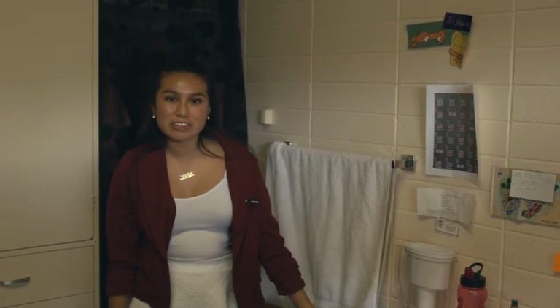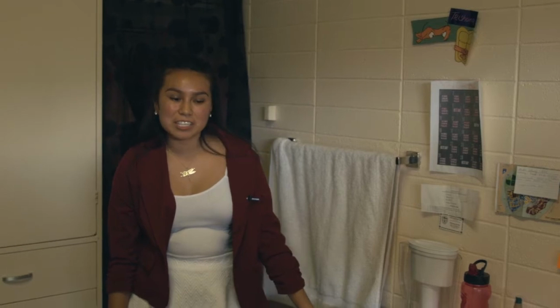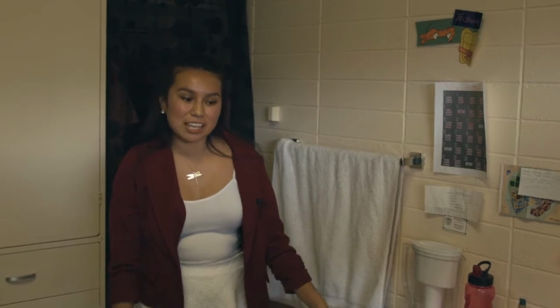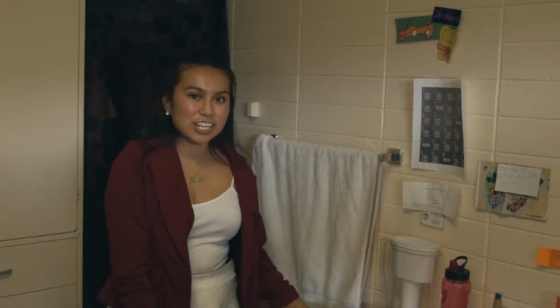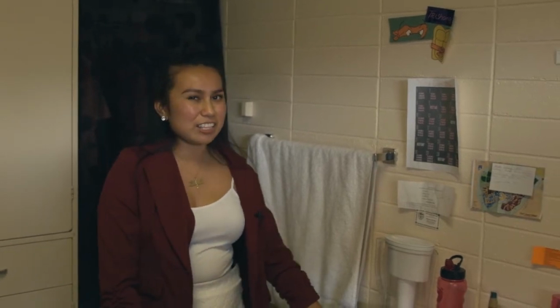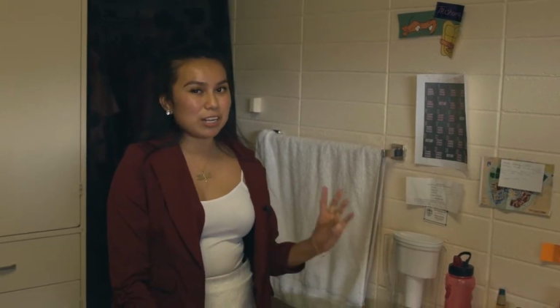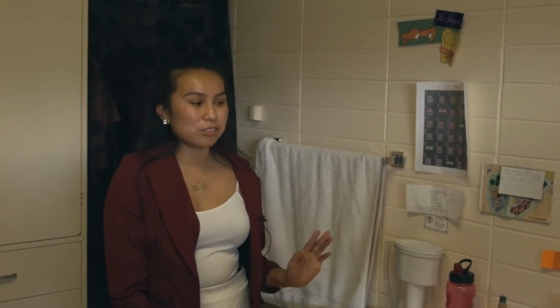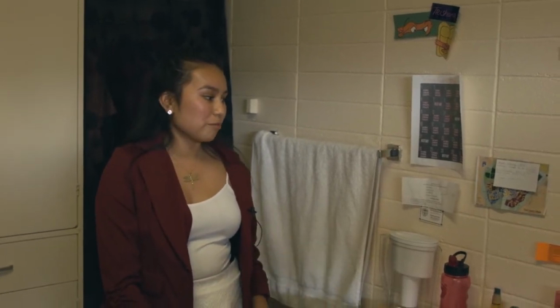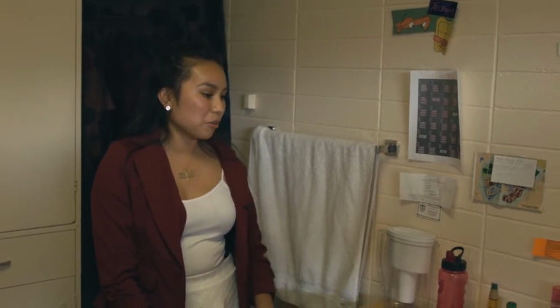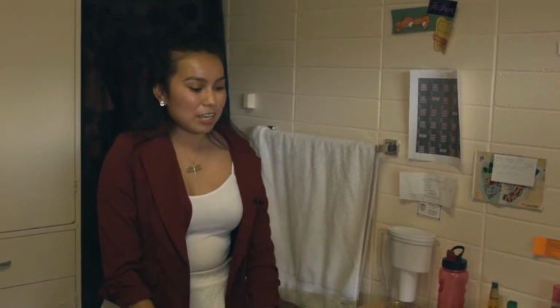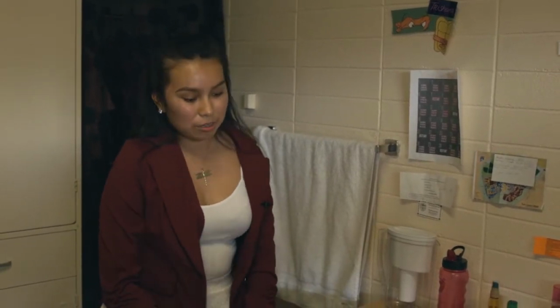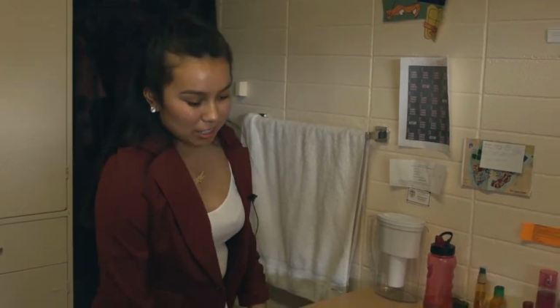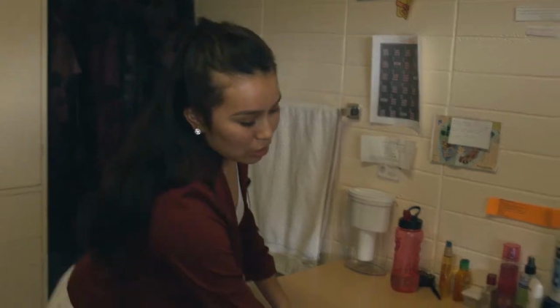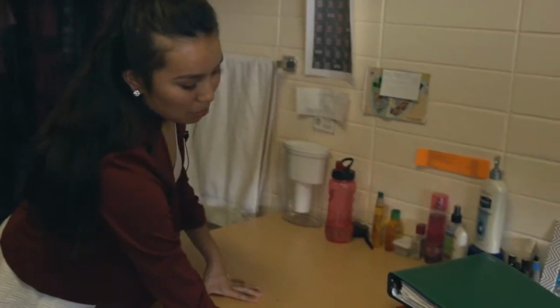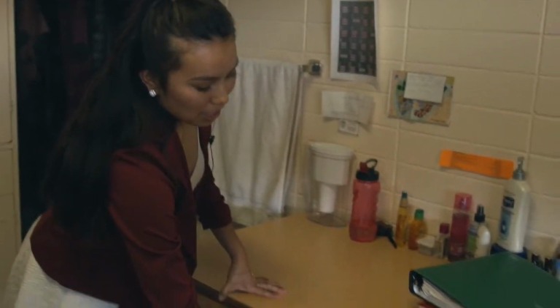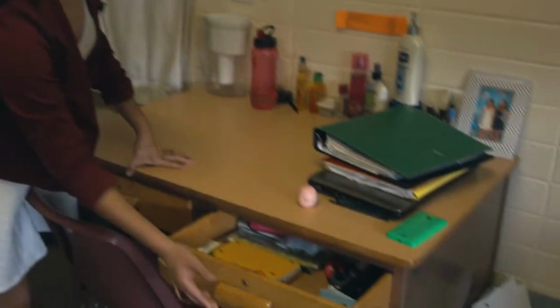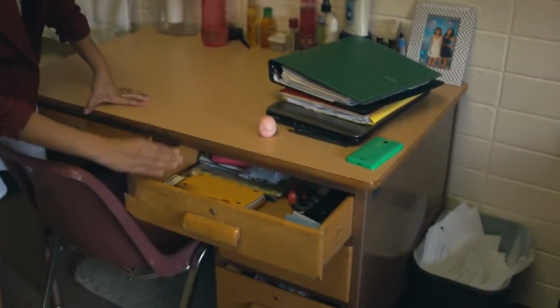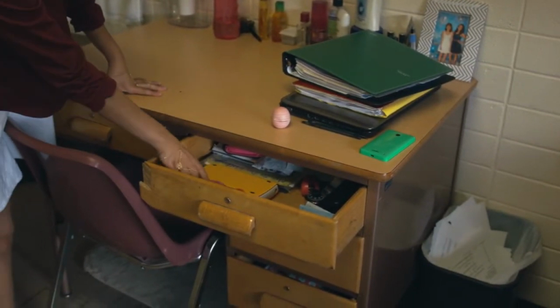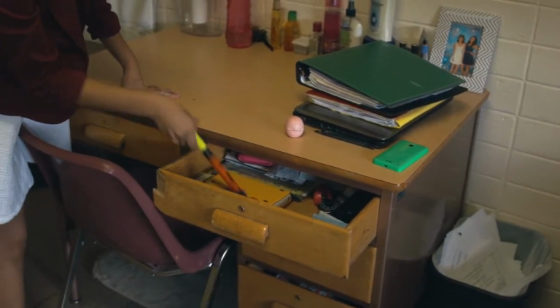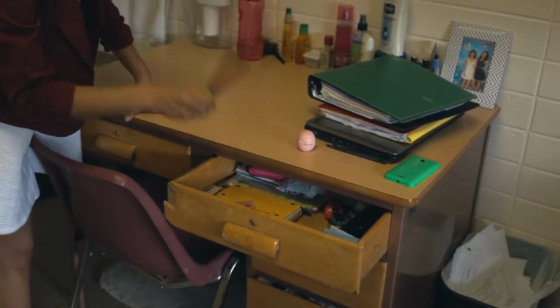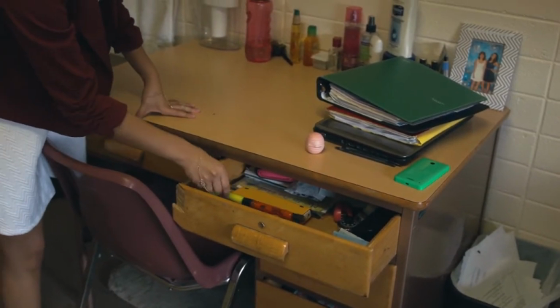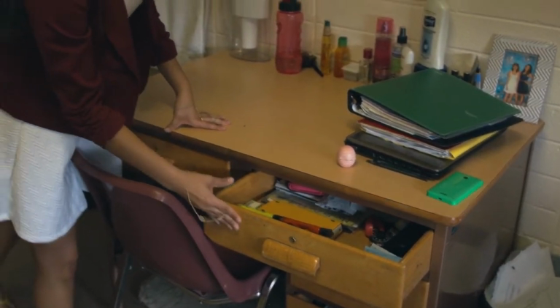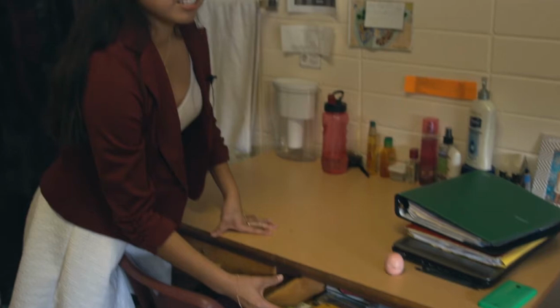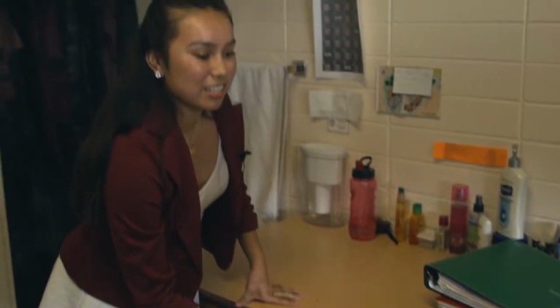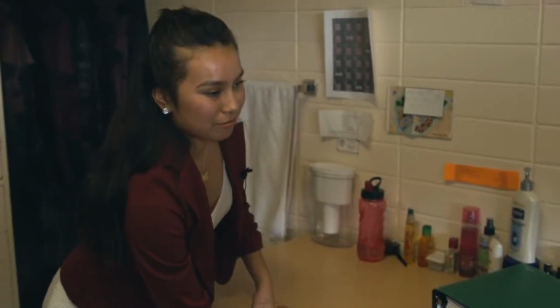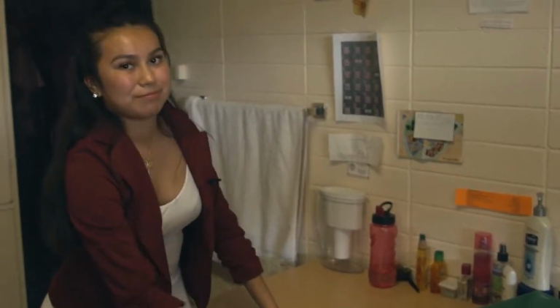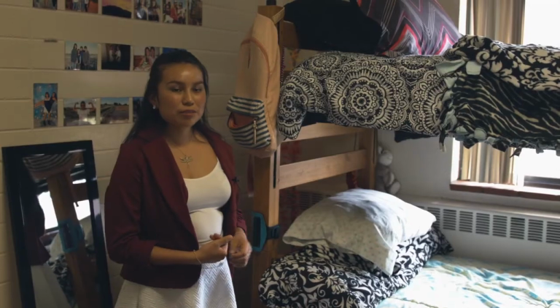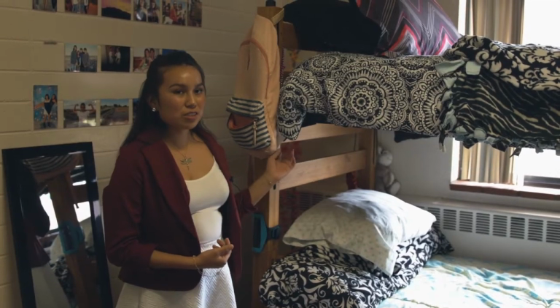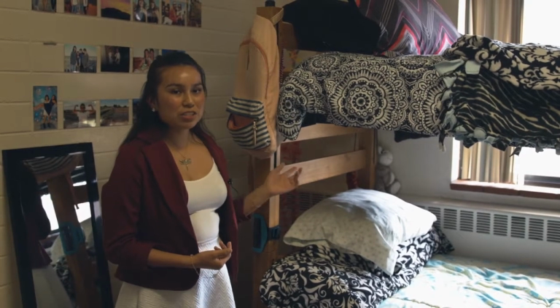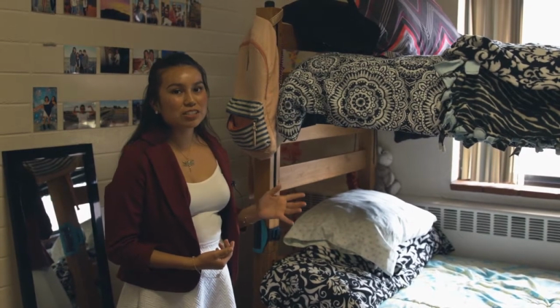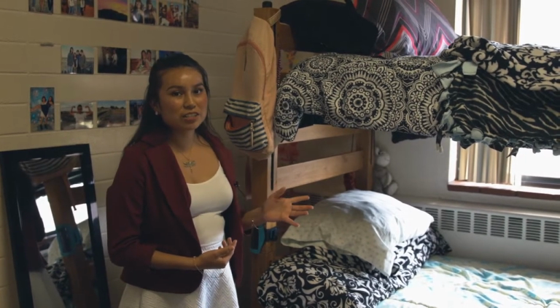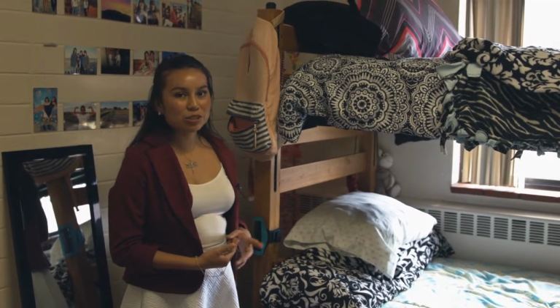It also came with a desk and a chair, and this is where I do most of my homework. There are drawers where I keep all my pencils and highlighters and stuff.